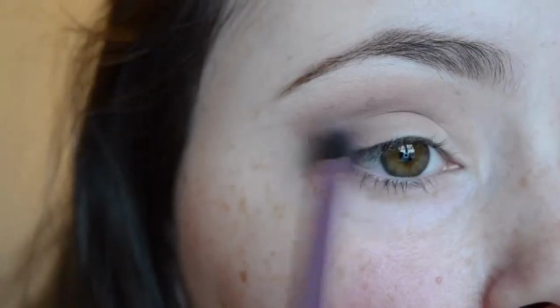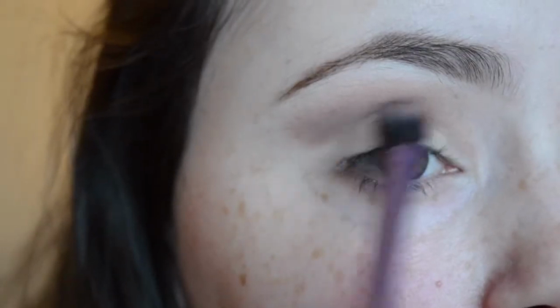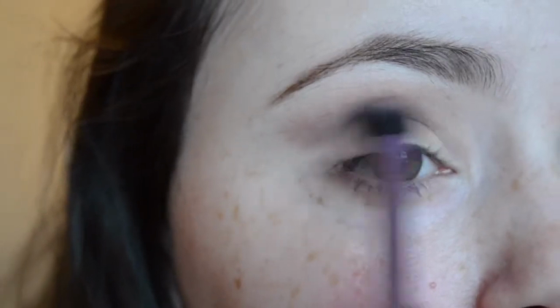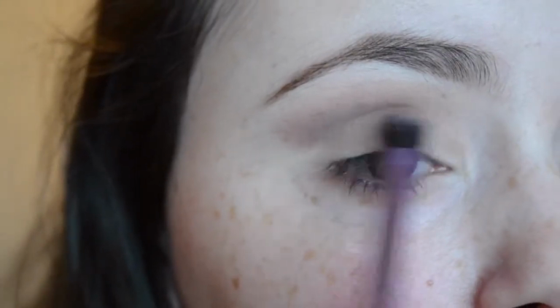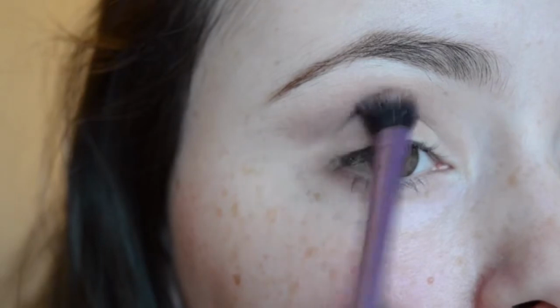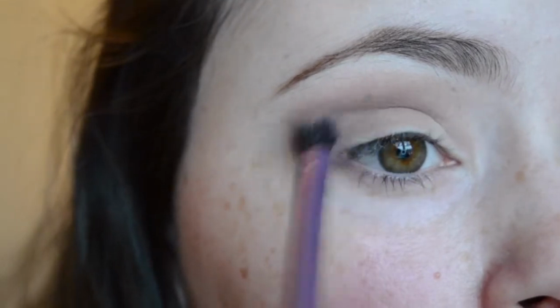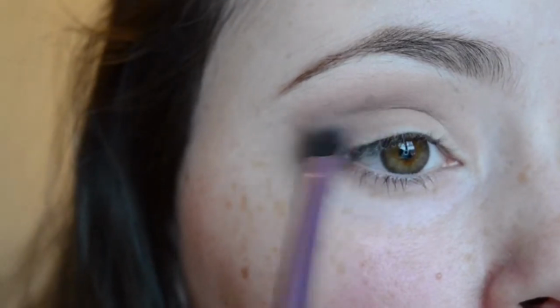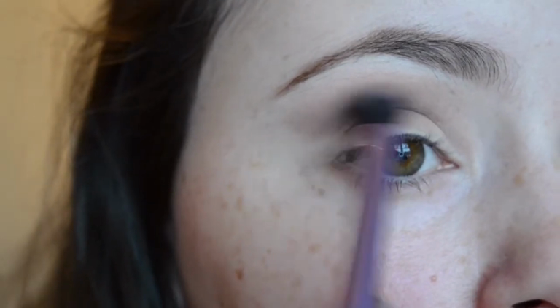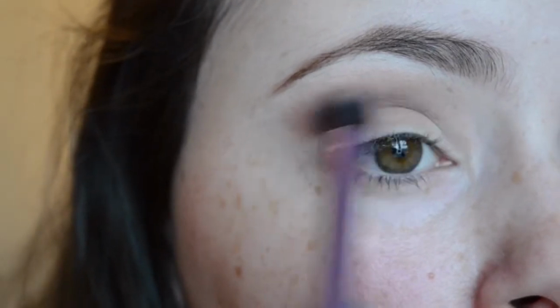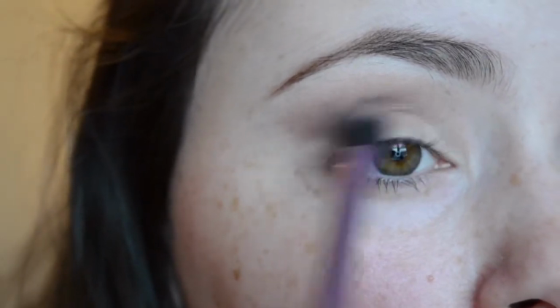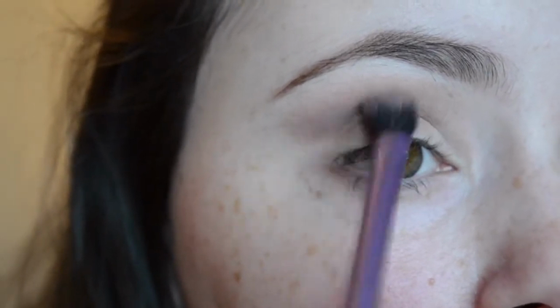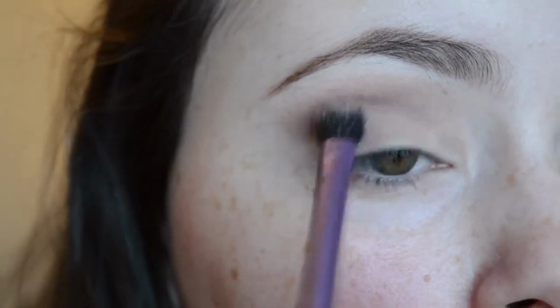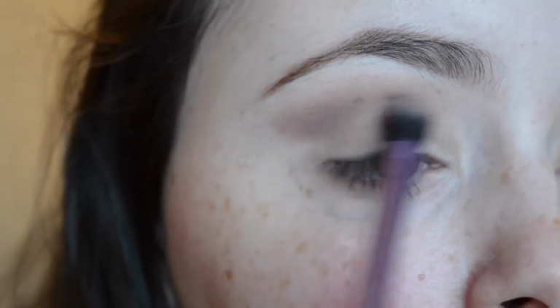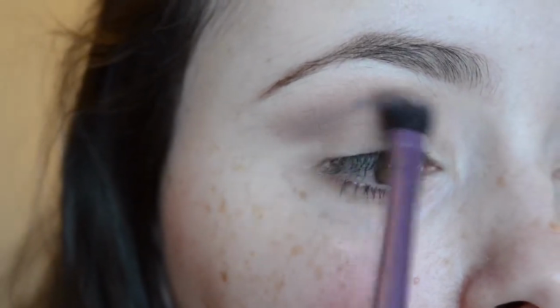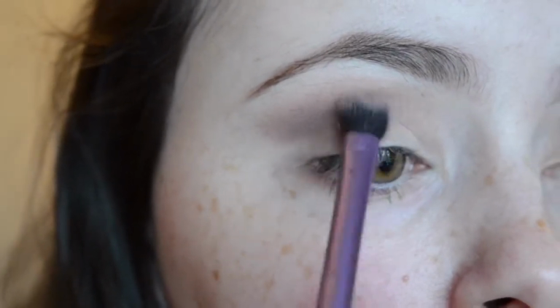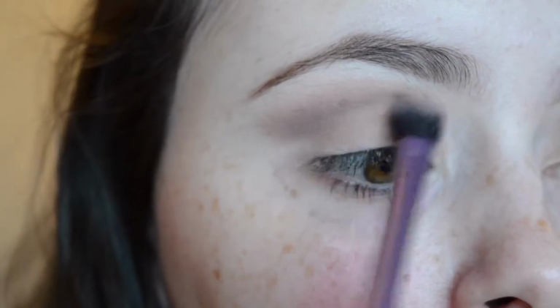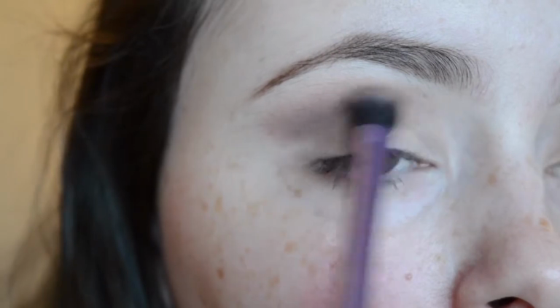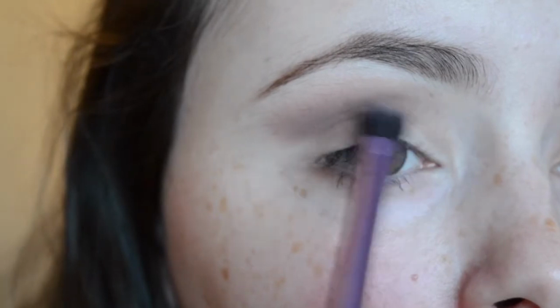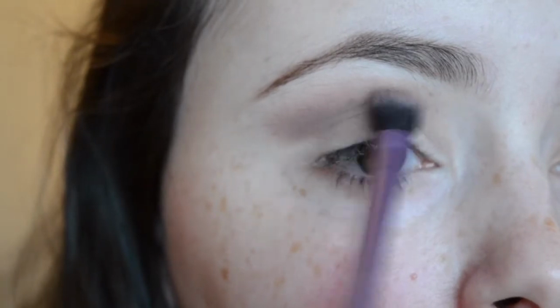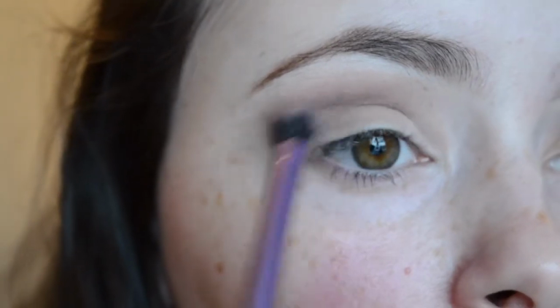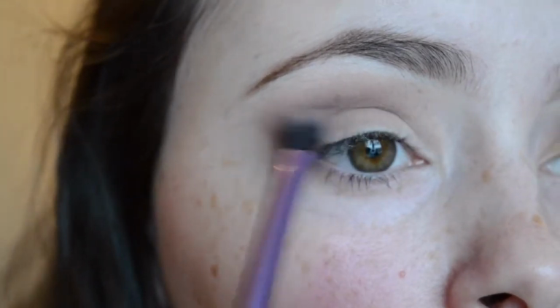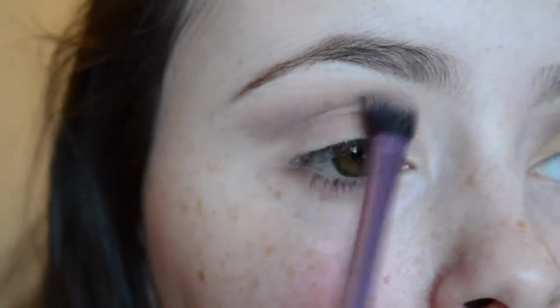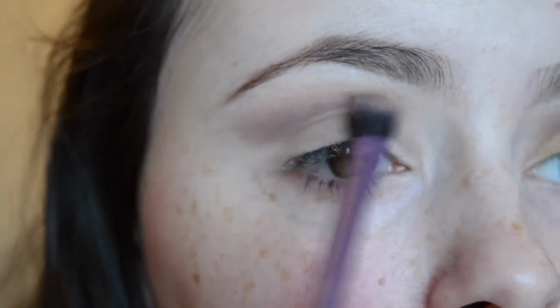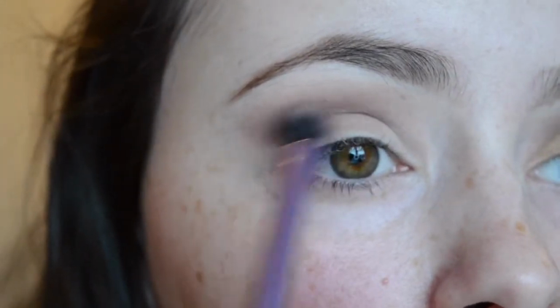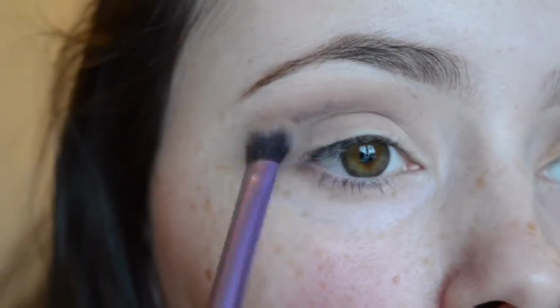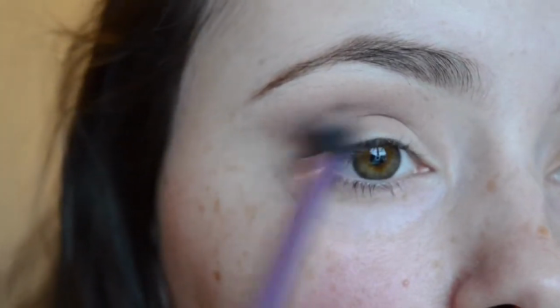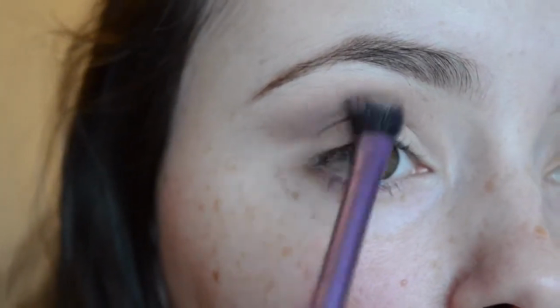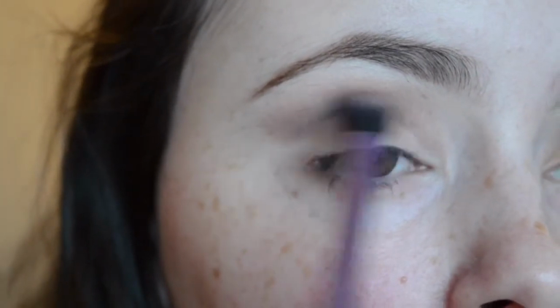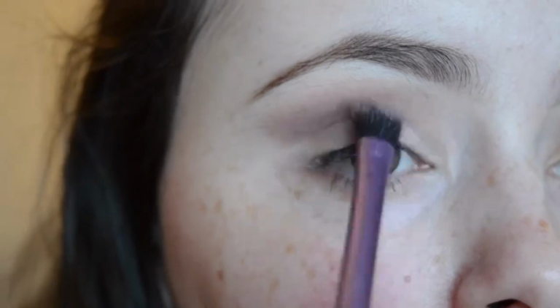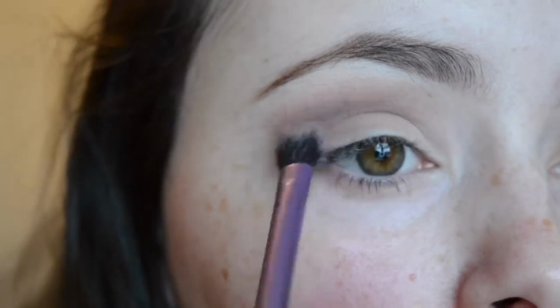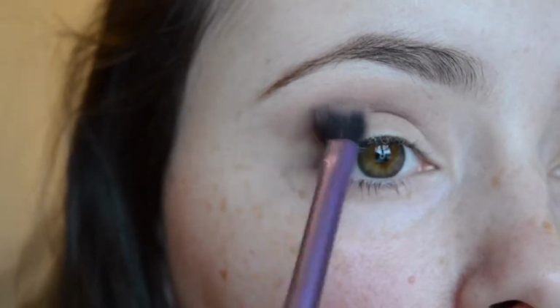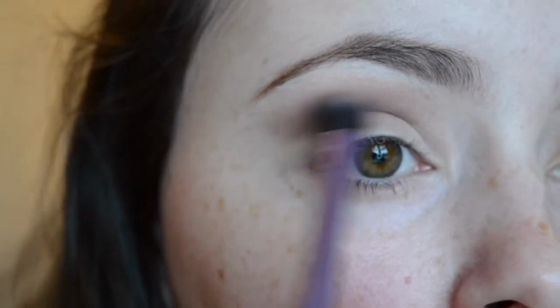Now I'm going in with a very kind of rosy pink burgundy color, which is a really nice color. It's going to brighten up my eyes a little bit more while also deepening my crease a bit more too.